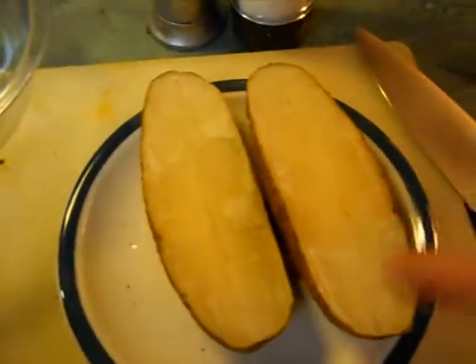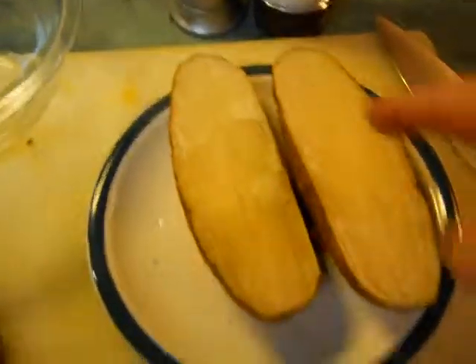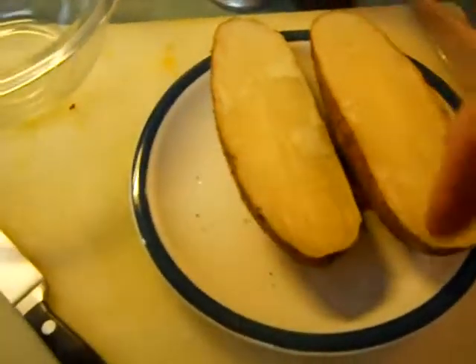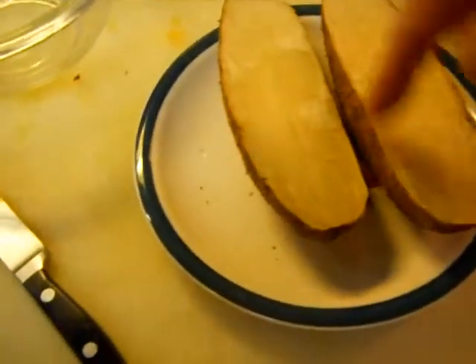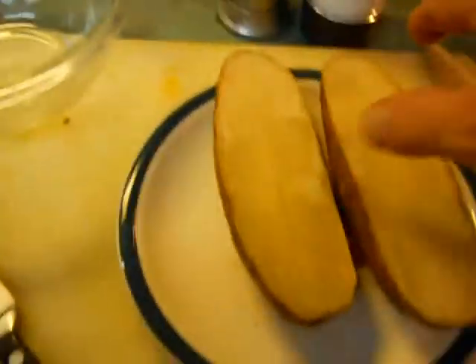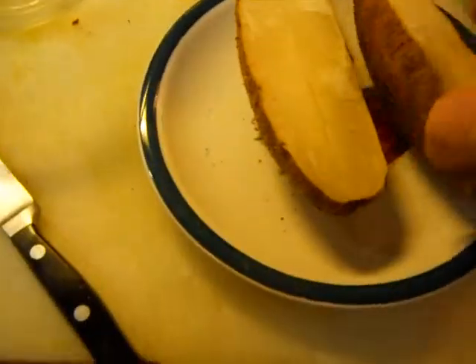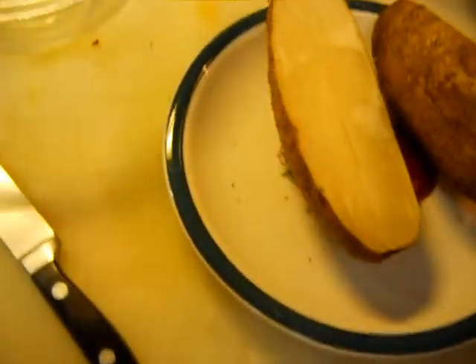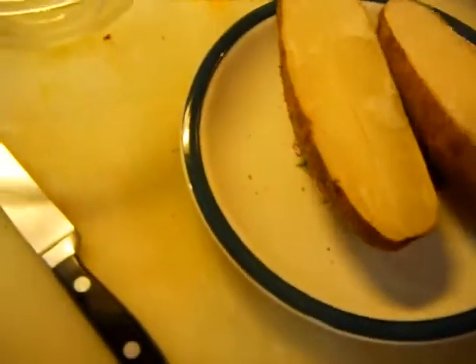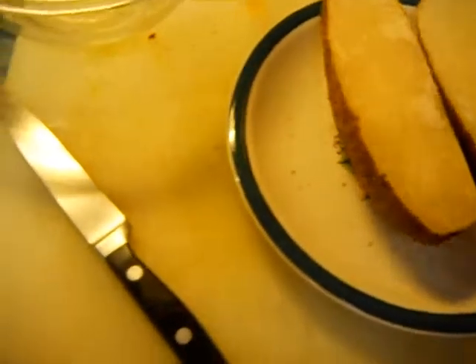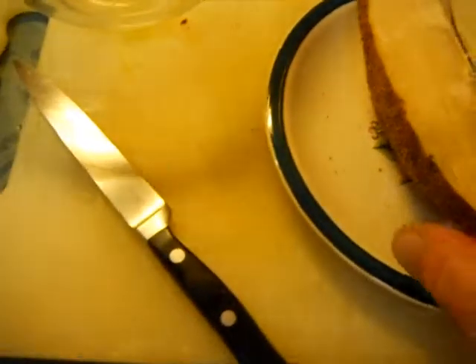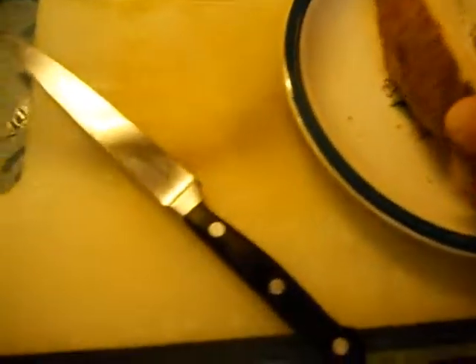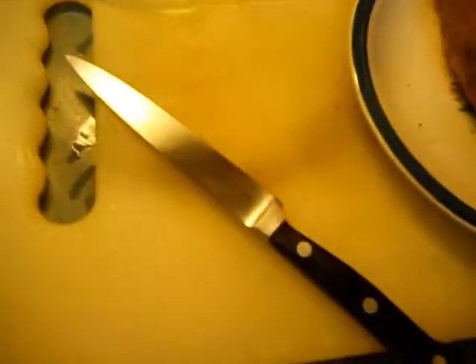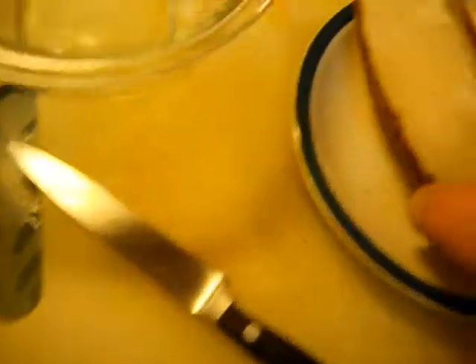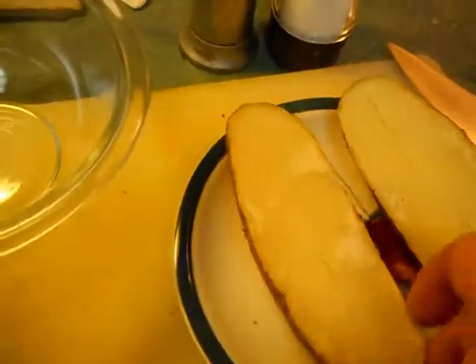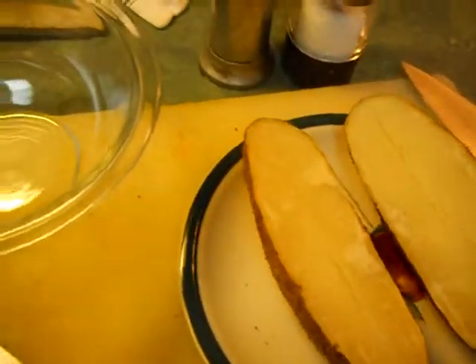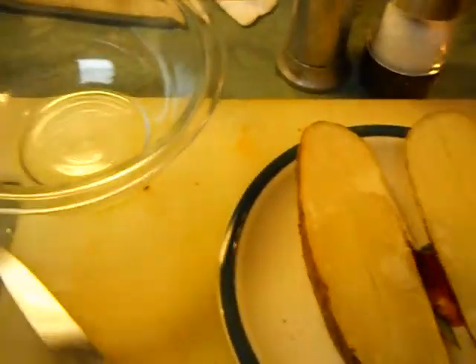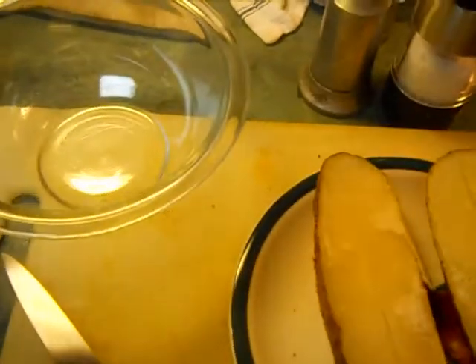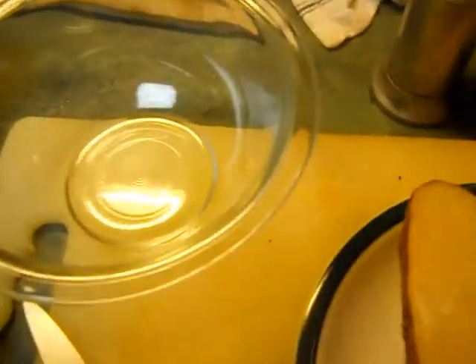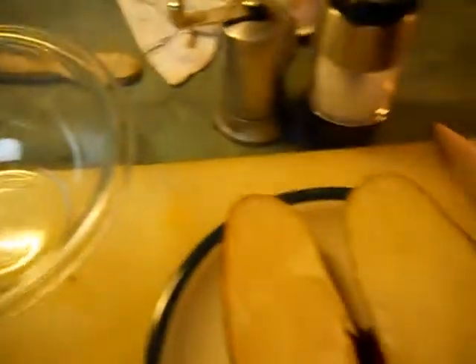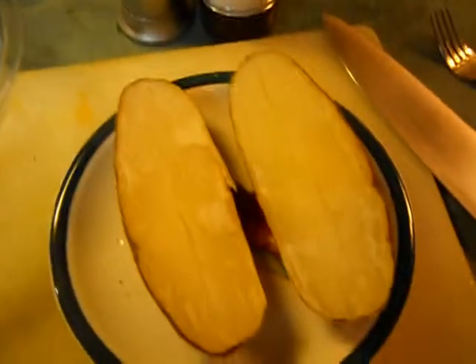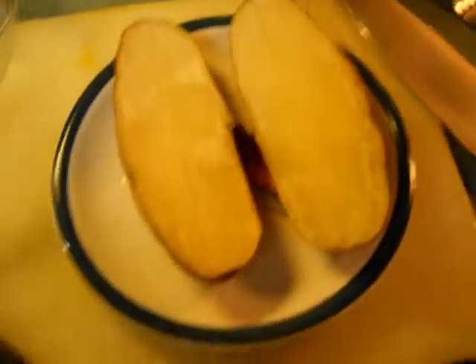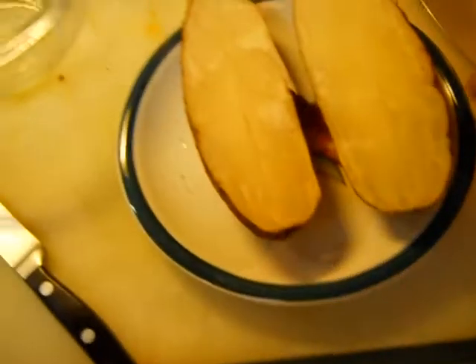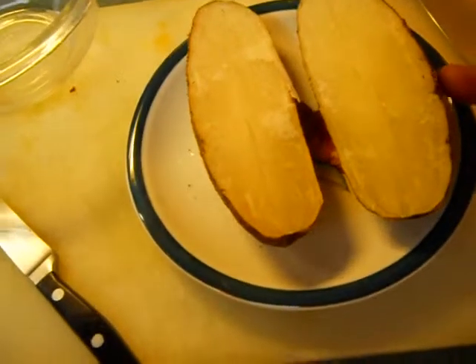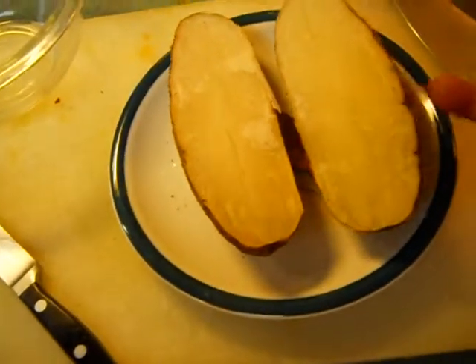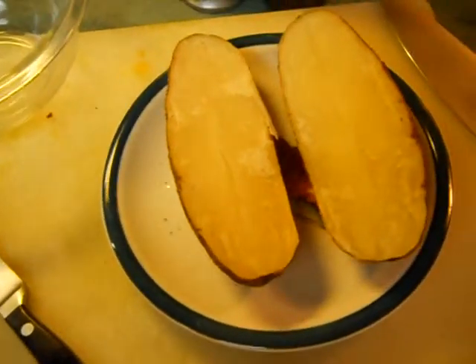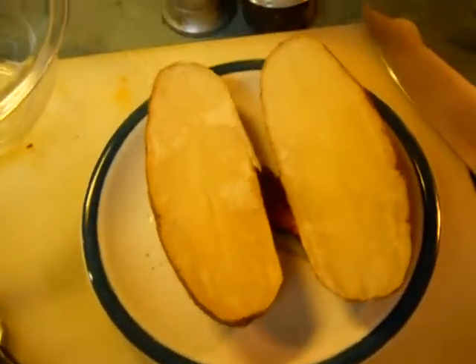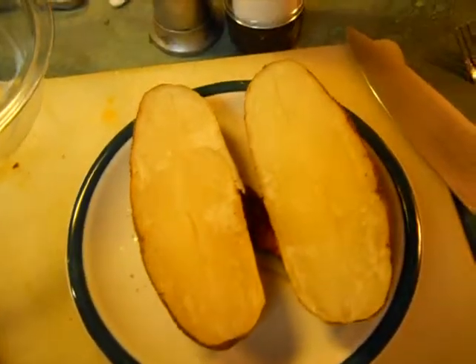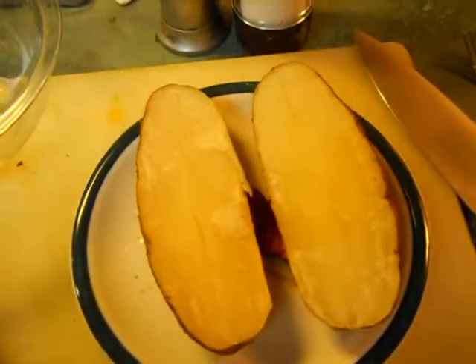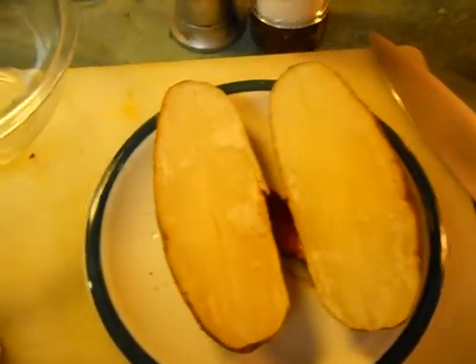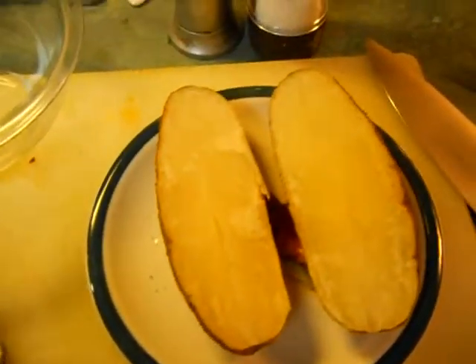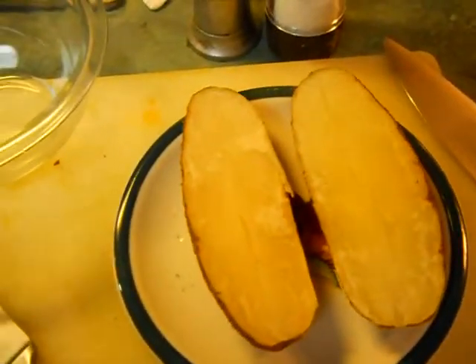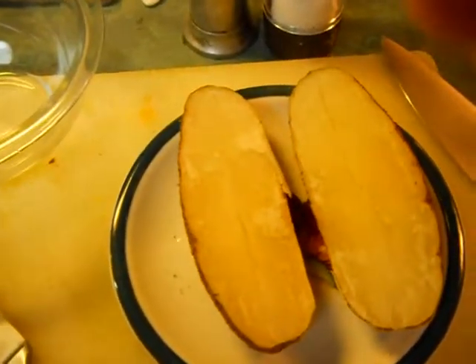Then I'm going to put it back inside these crusty tater peels.